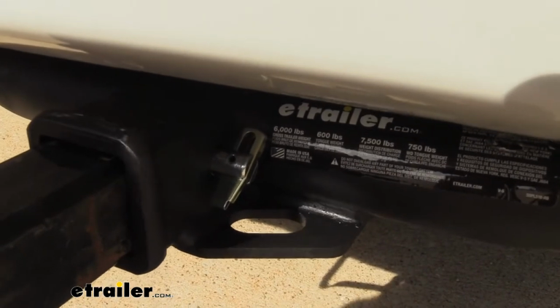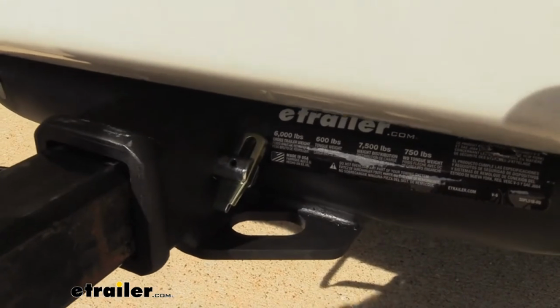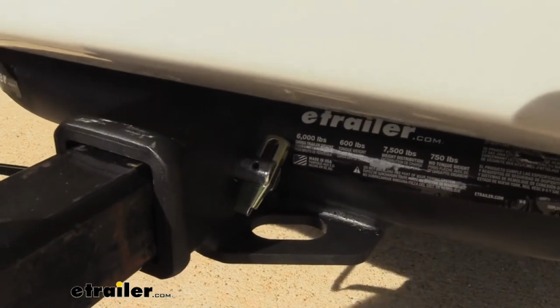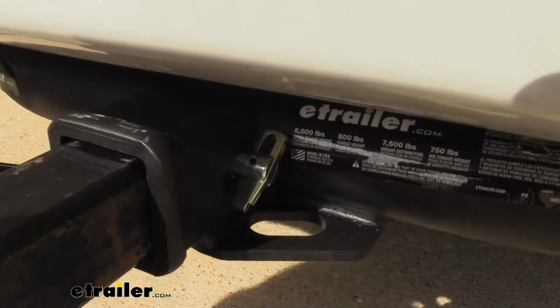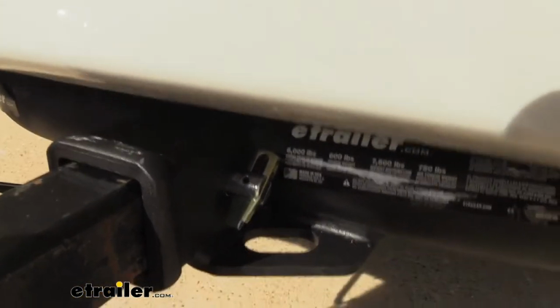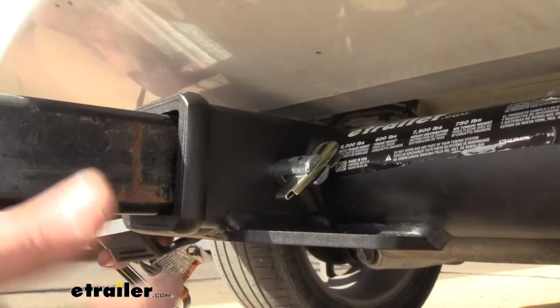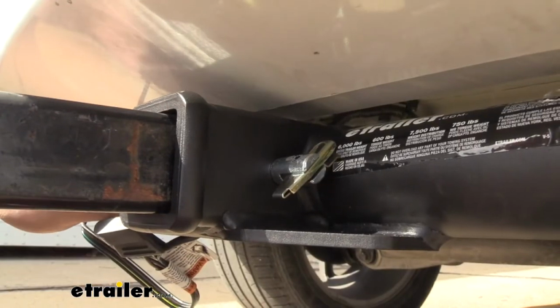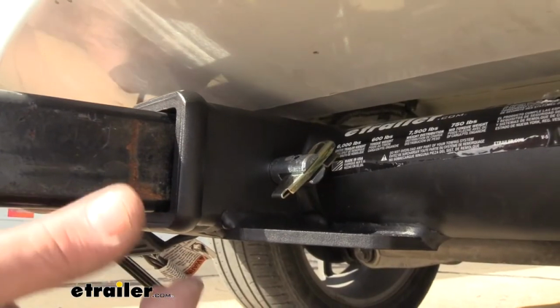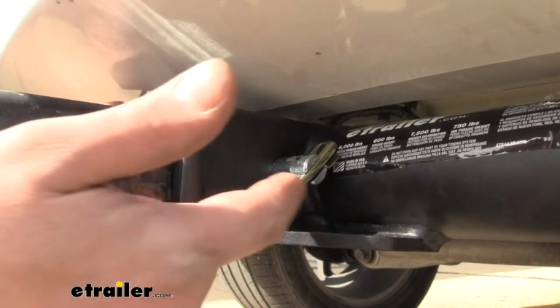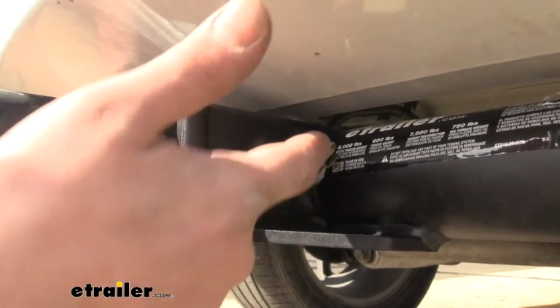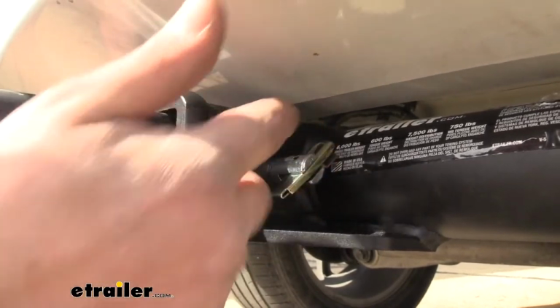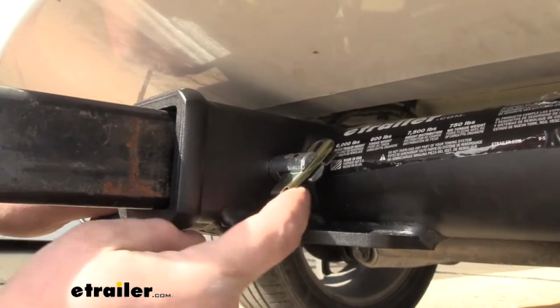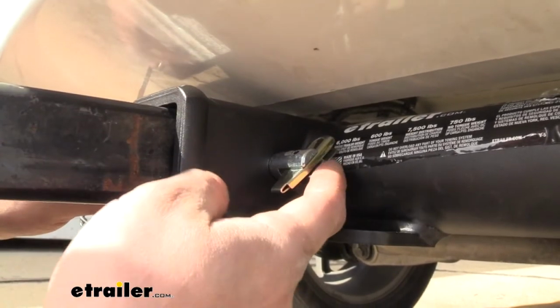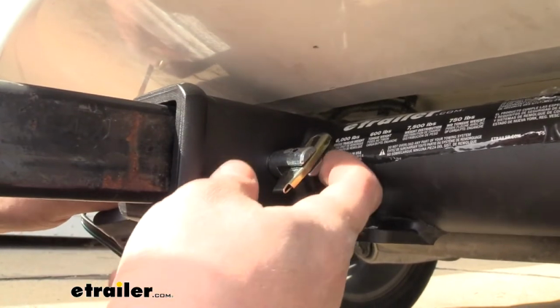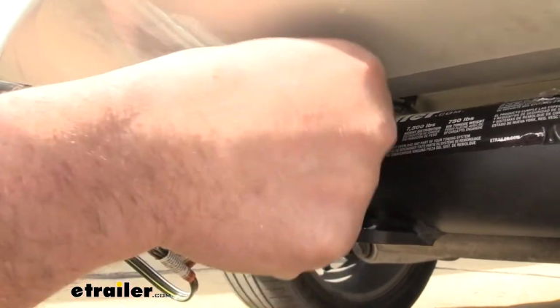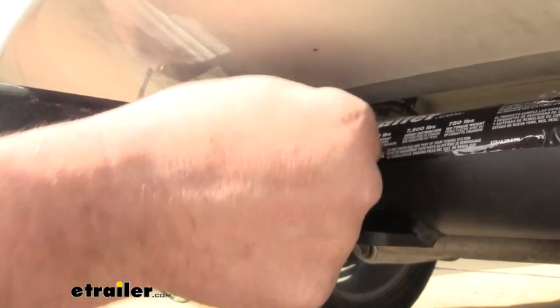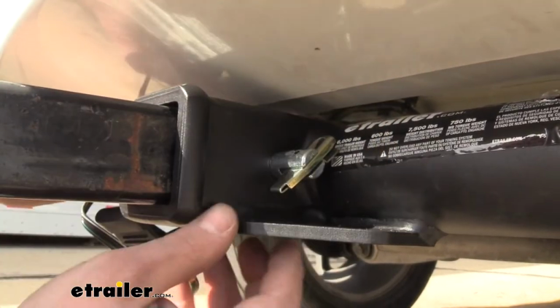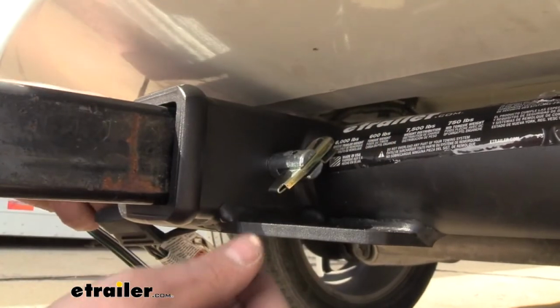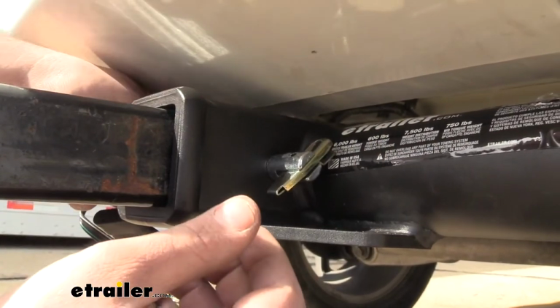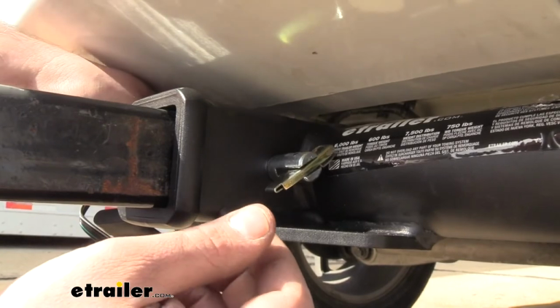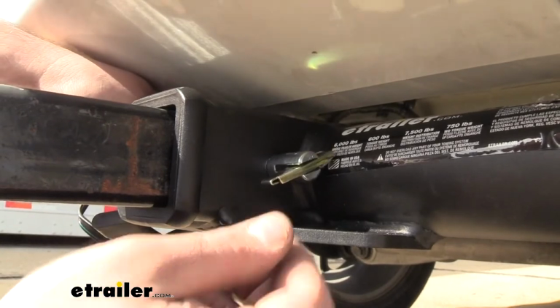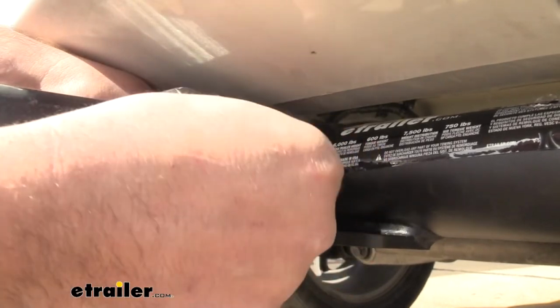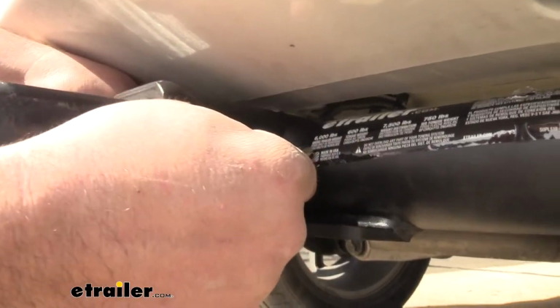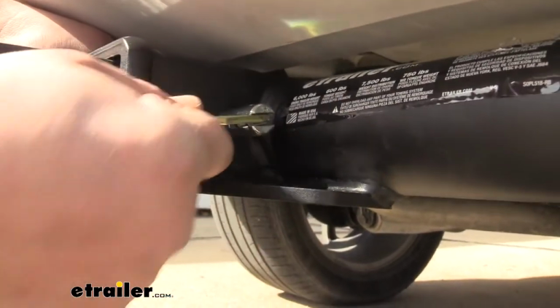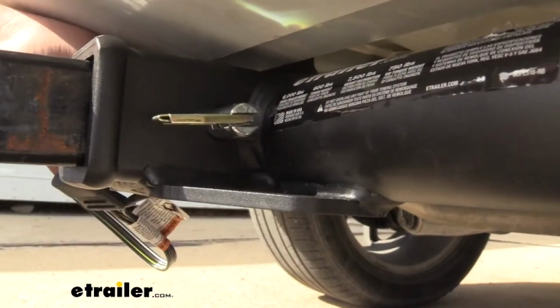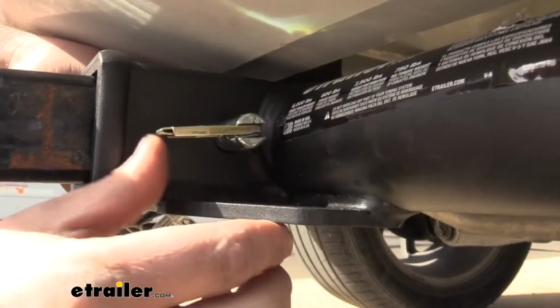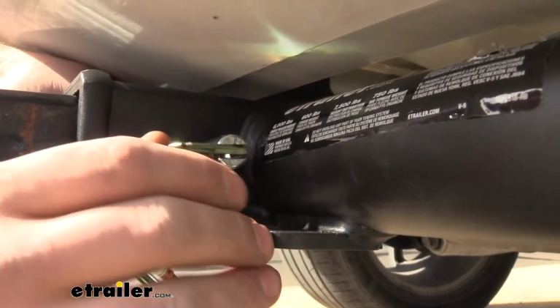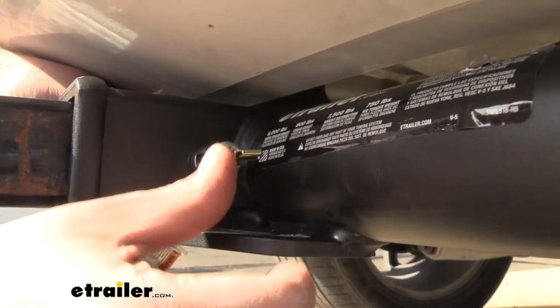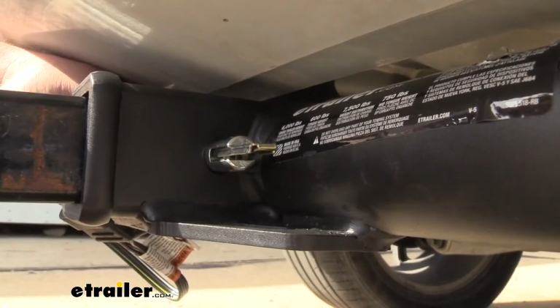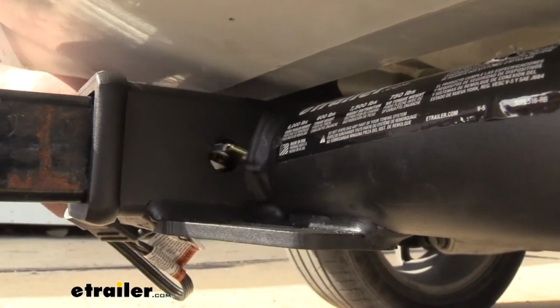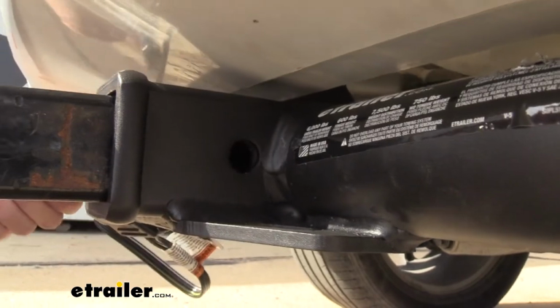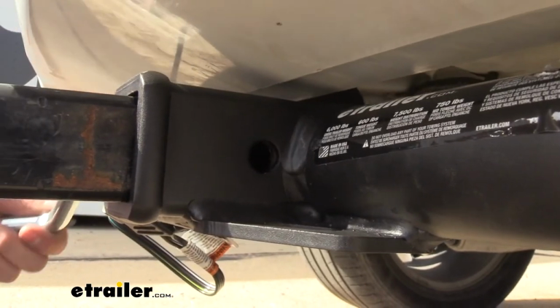Your accessory is going to stay in place. Now when removing this, it can get a little bit tricky if you can't get your fingers to pinch here, but that's no problem. You can simply just twist this pin and then pull it out from this side, slide that, and then it comes out.